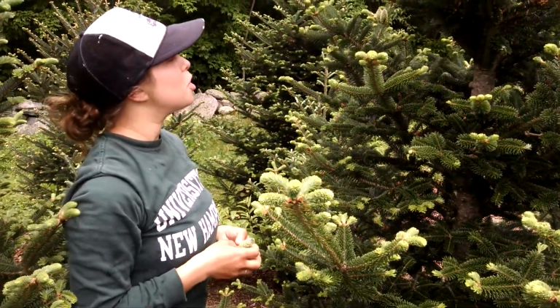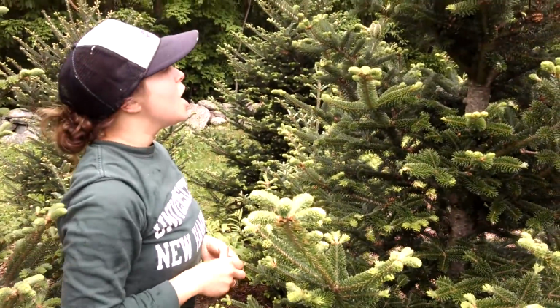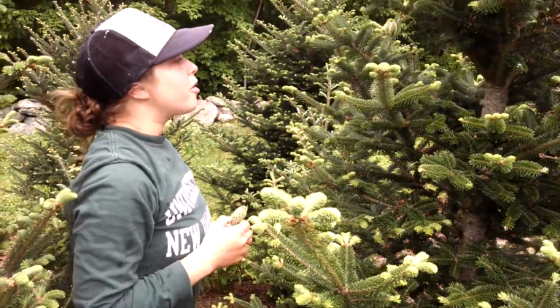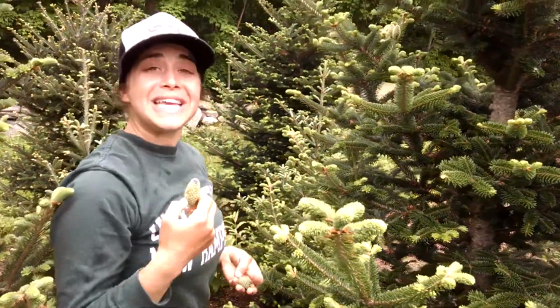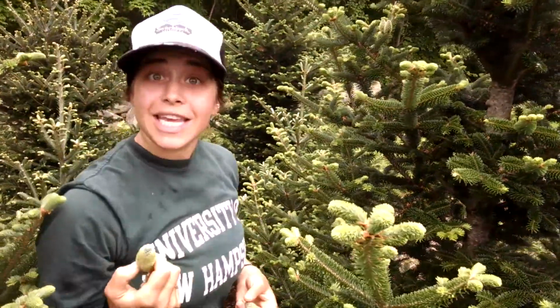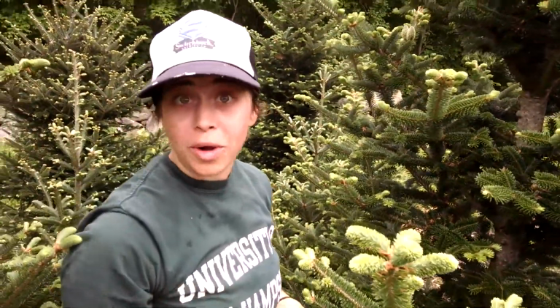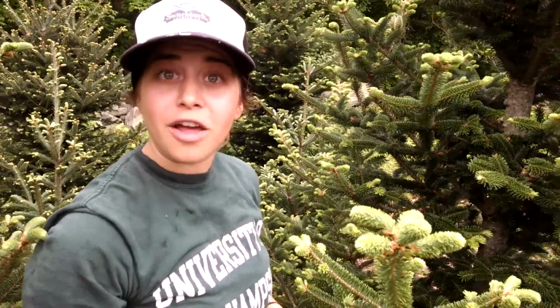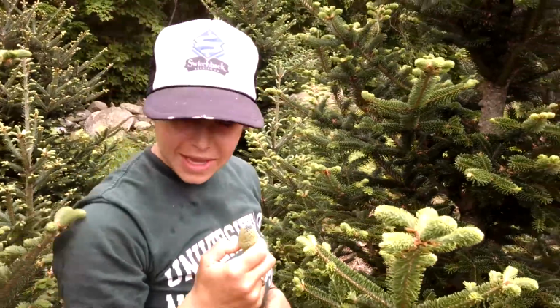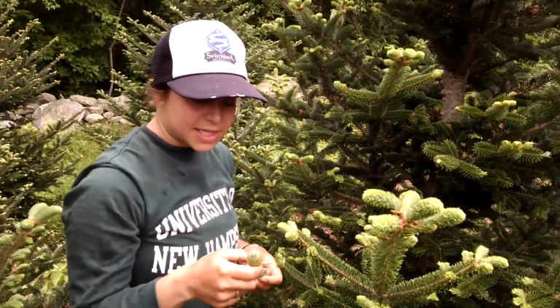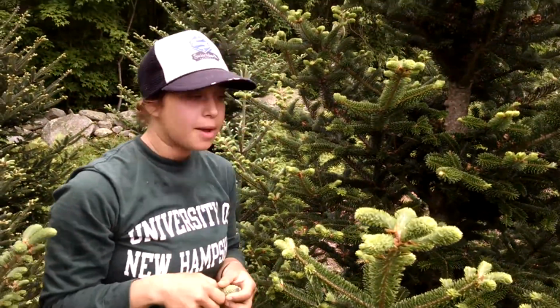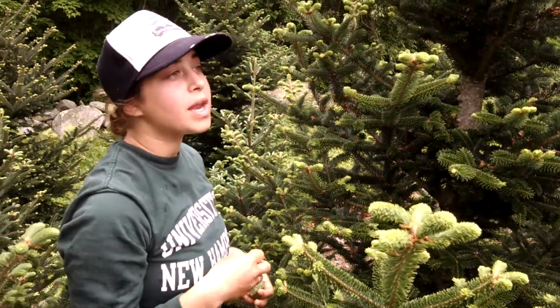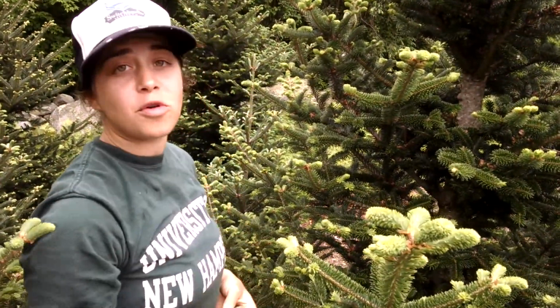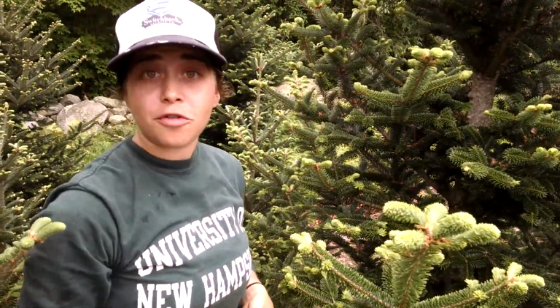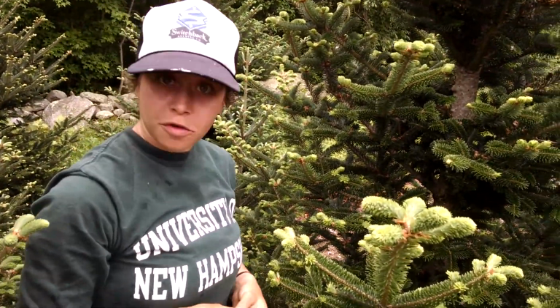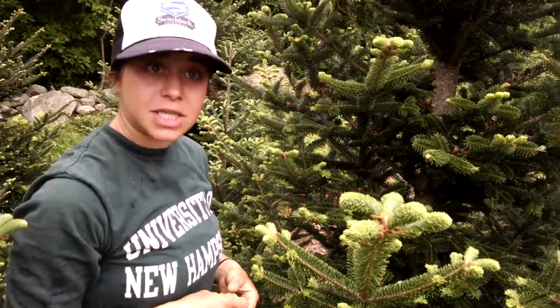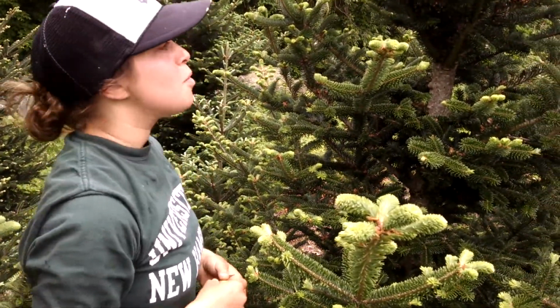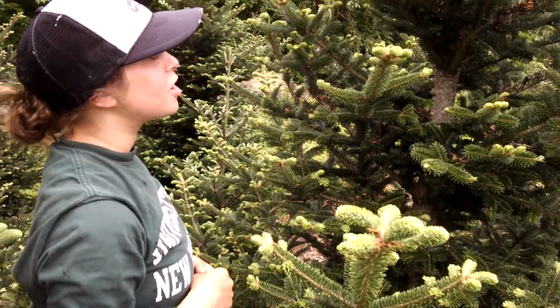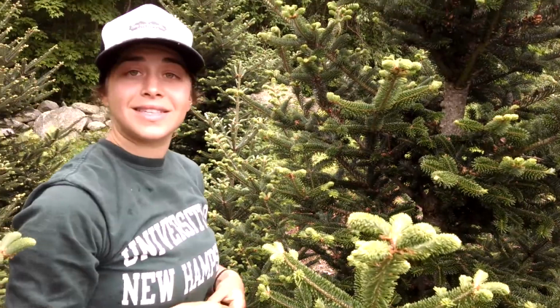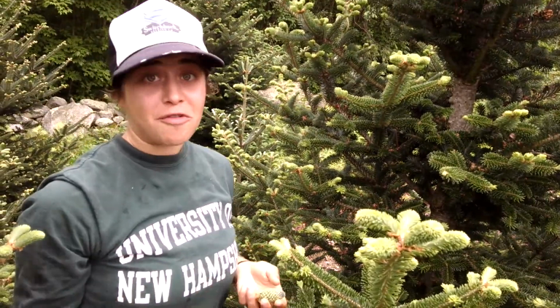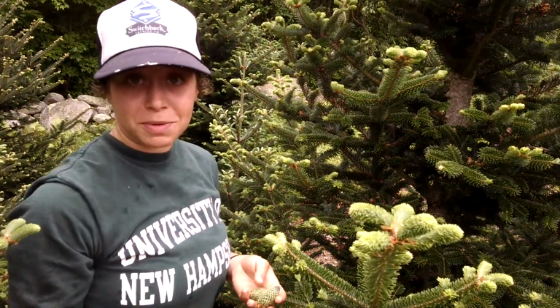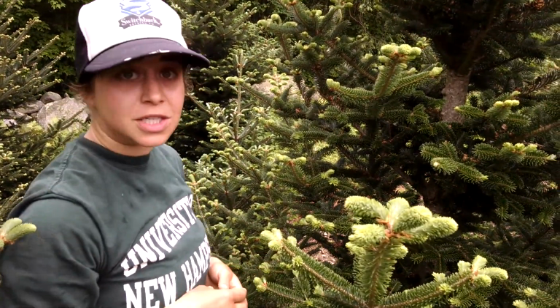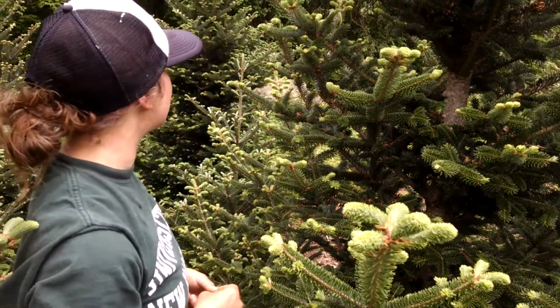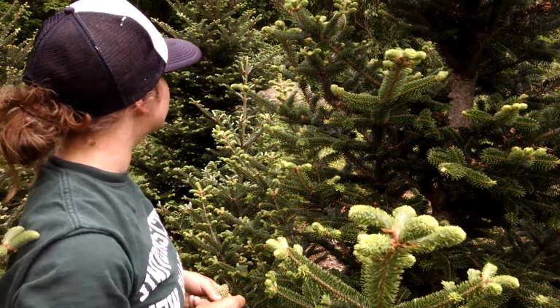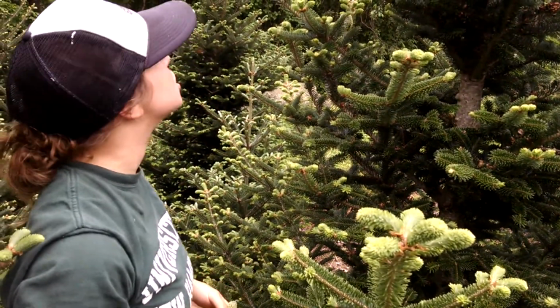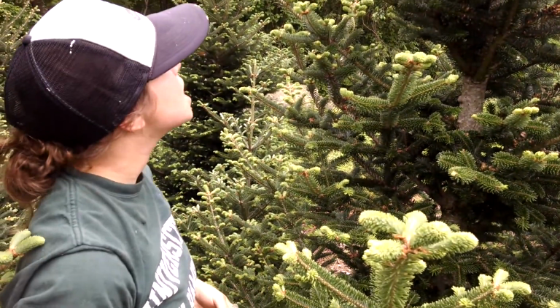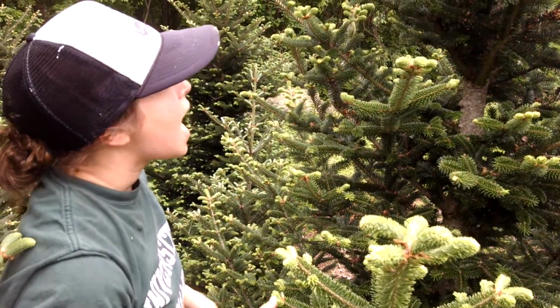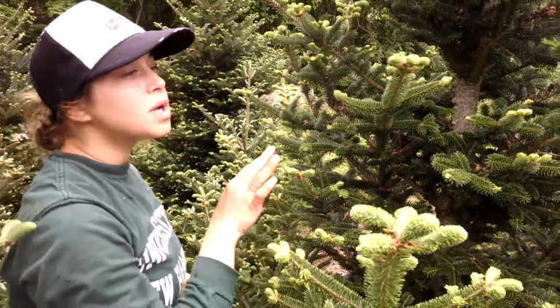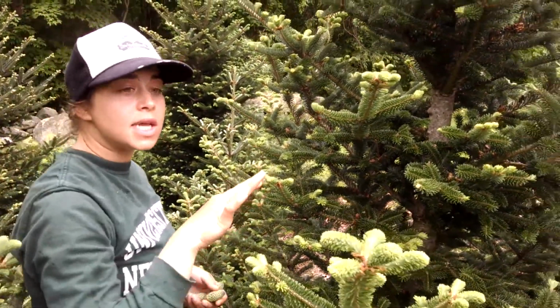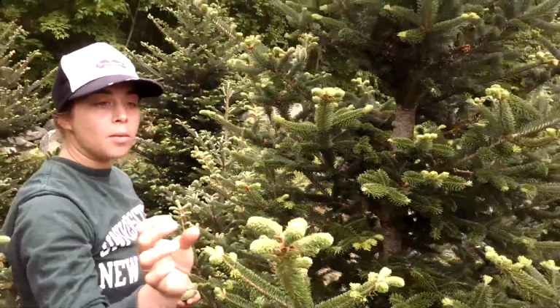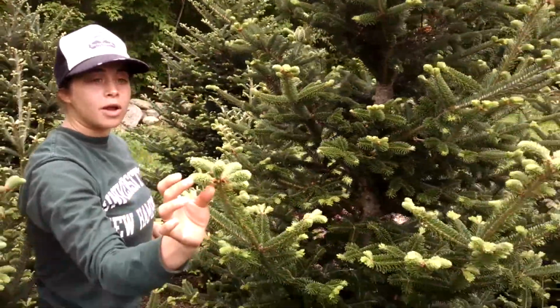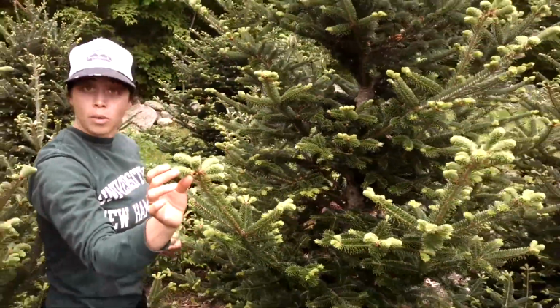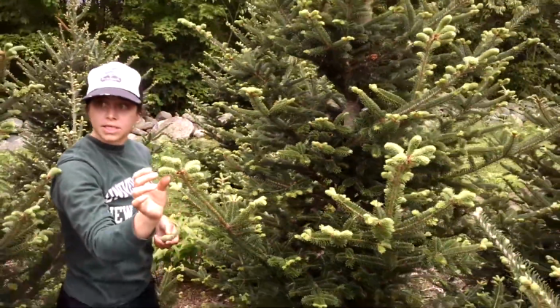Sure, we are actually deconing — deconing, yes. And right now we're focusing on Fraser firs, one of our guests' favorite species for their Christmas trees. As you can see, we are in the growing season.